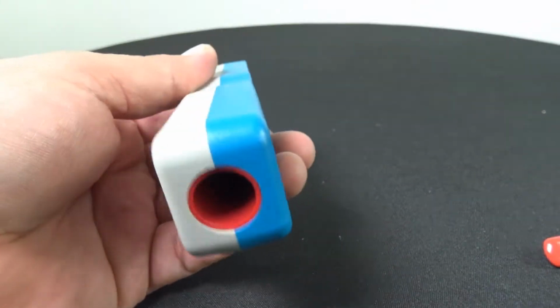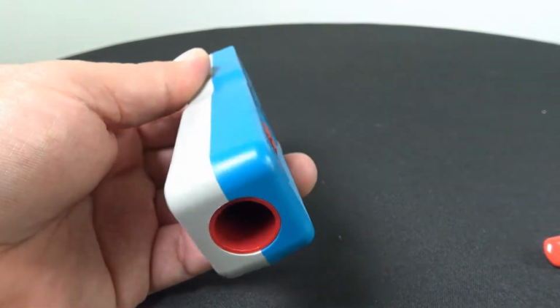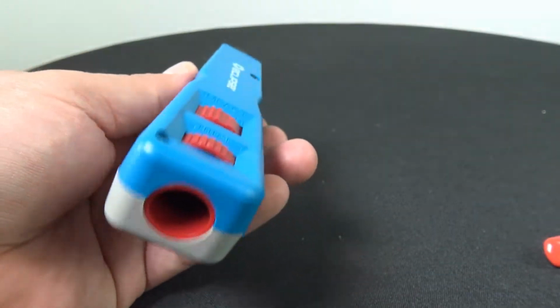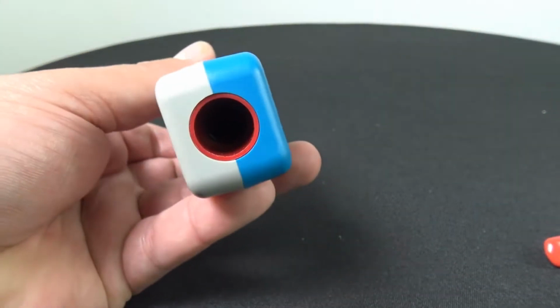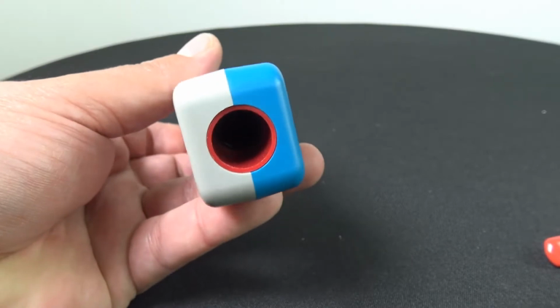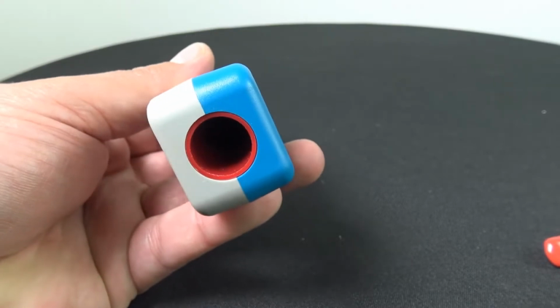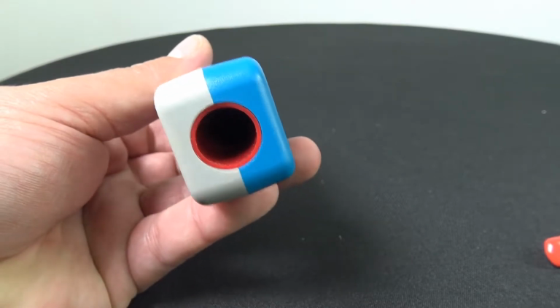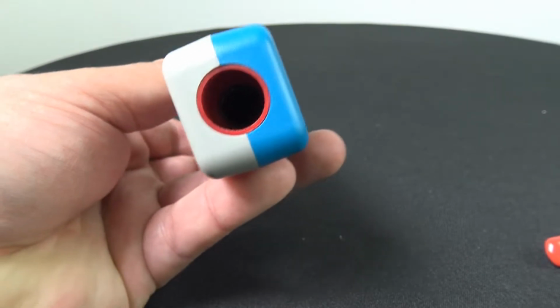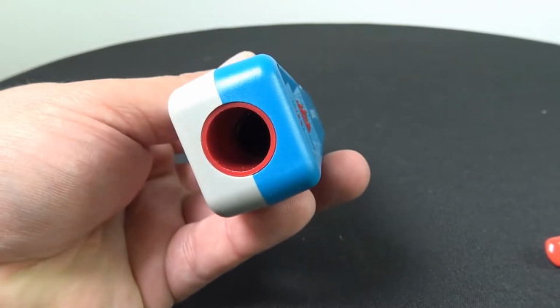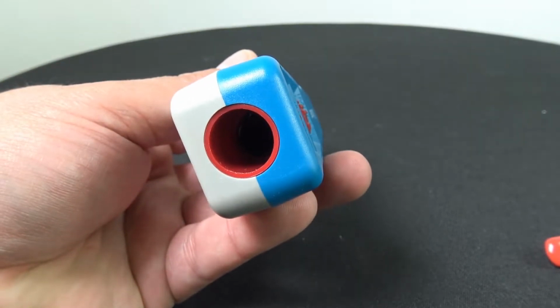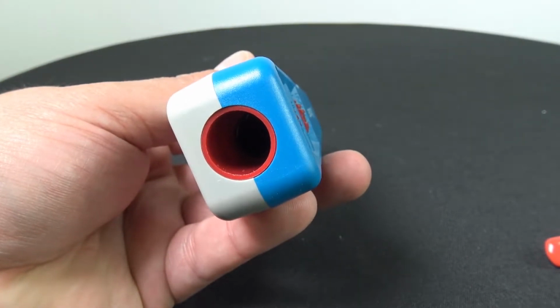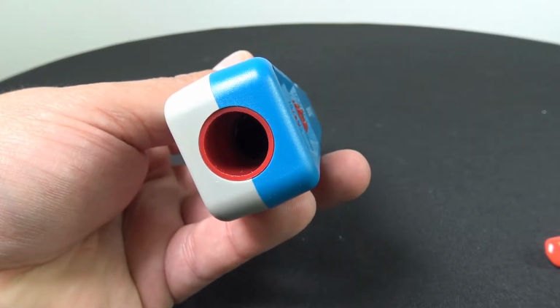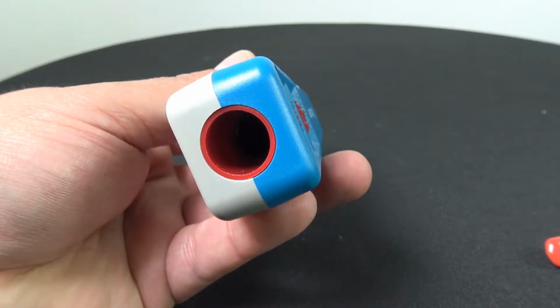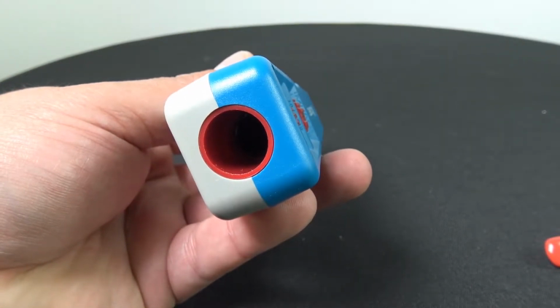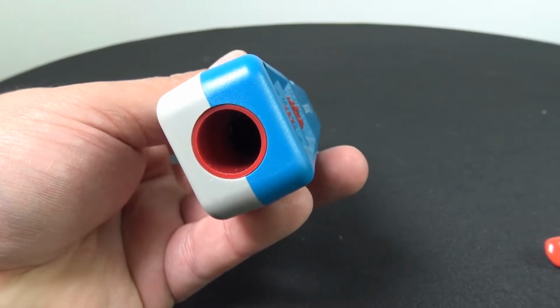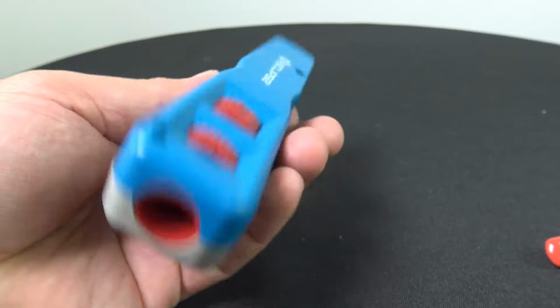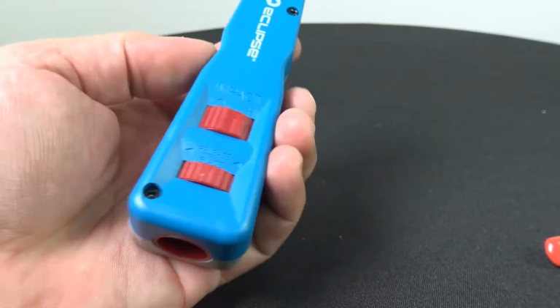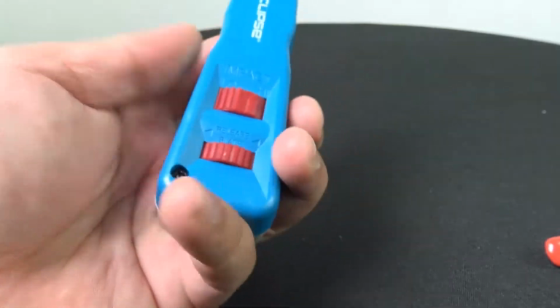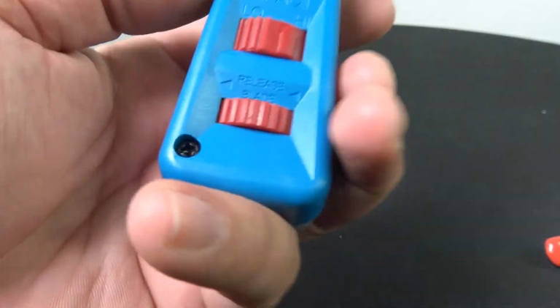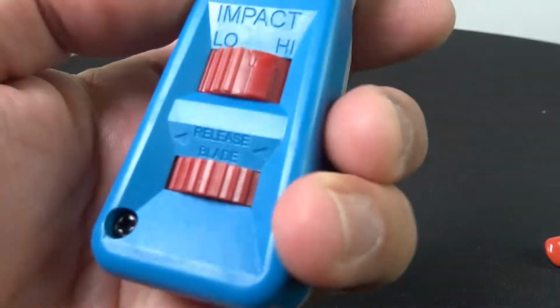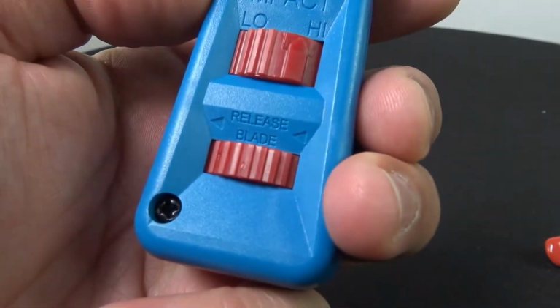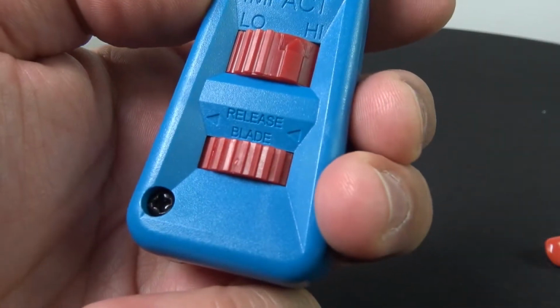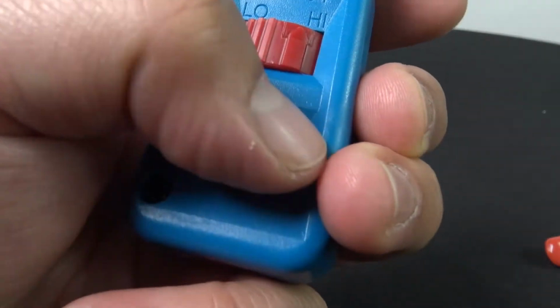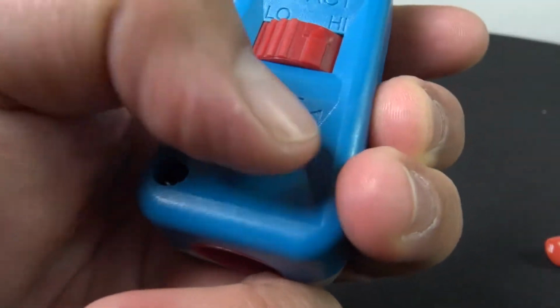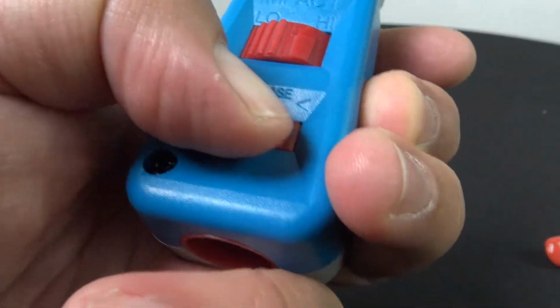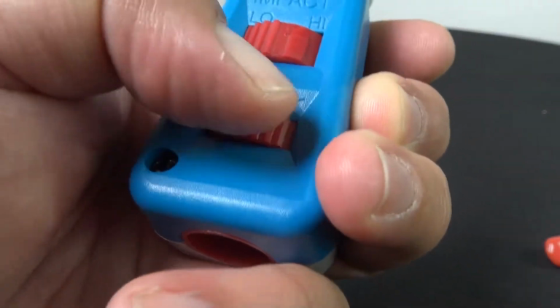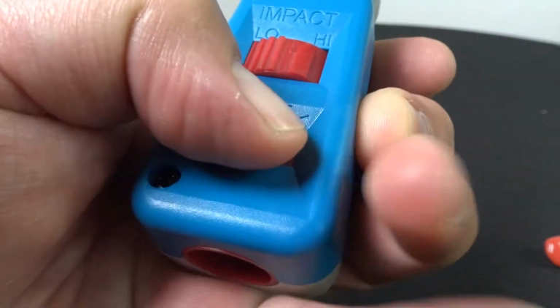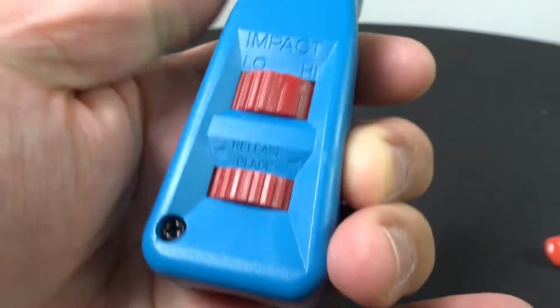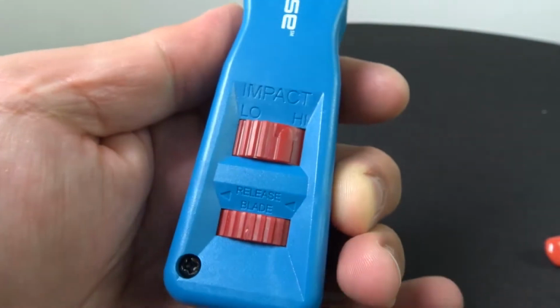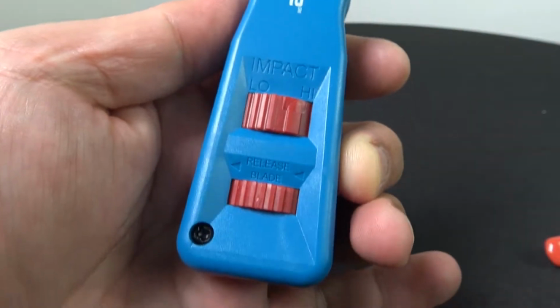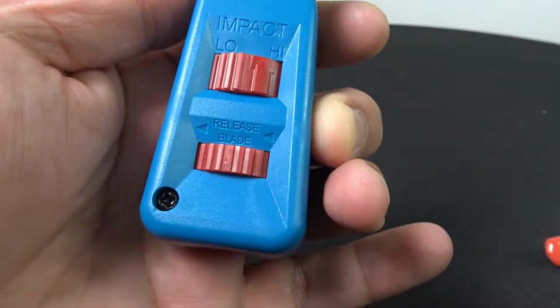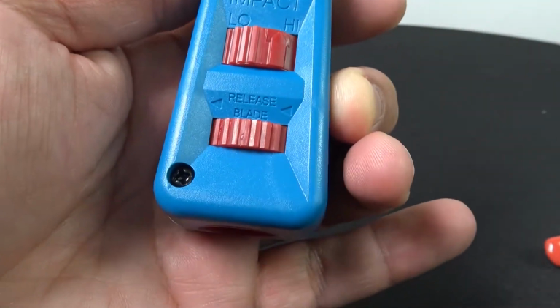Now there is also a convenient storage compartment in the back here, and it has a unique locking device. You want to go ahead and release the blade — it's that easy. Just turn it and it comes right on out, just like that.